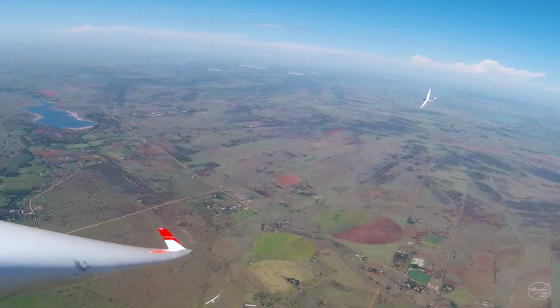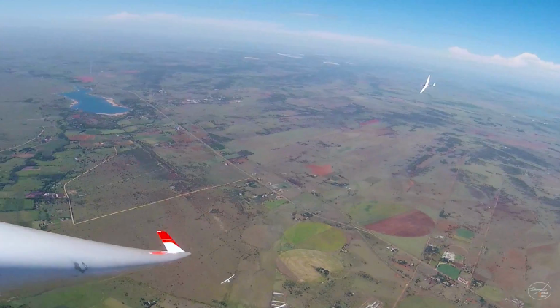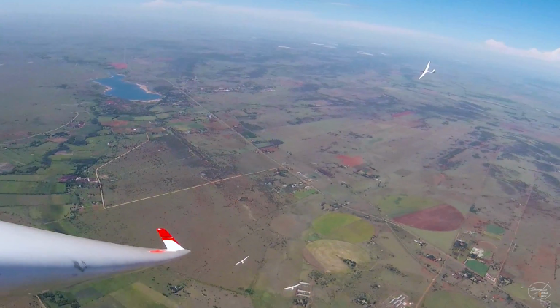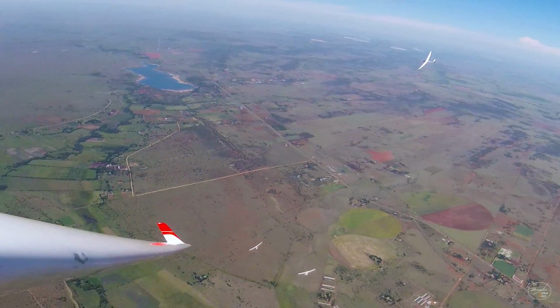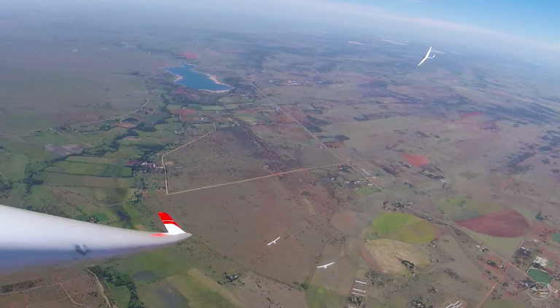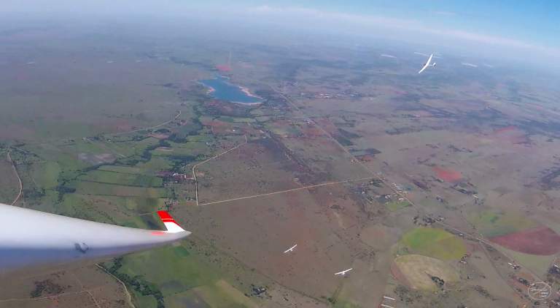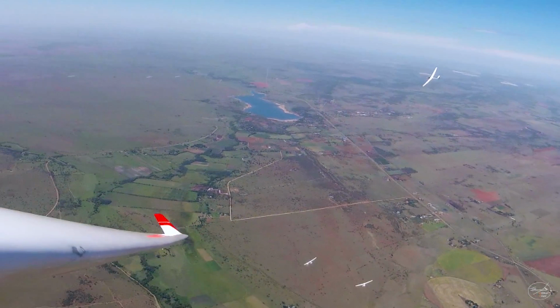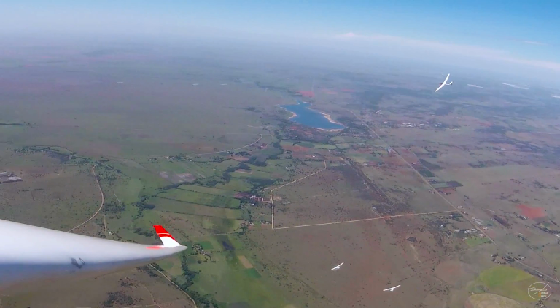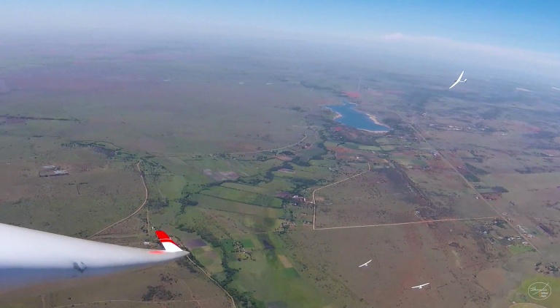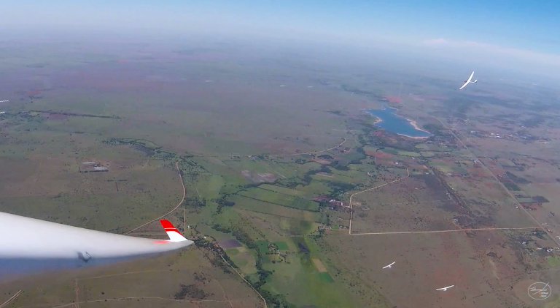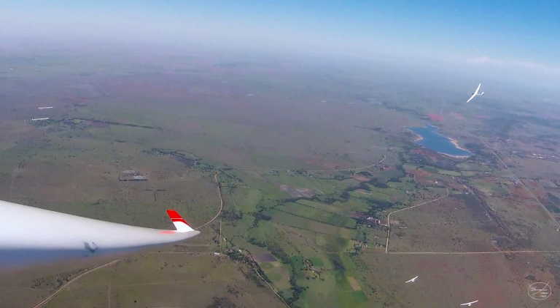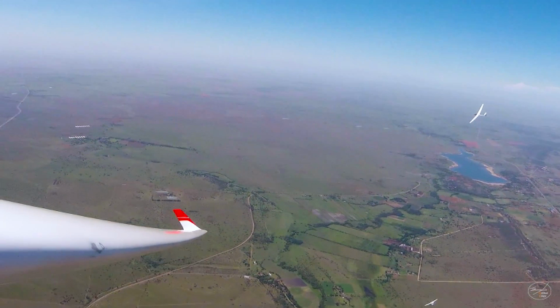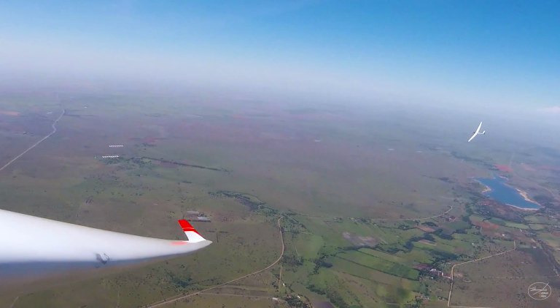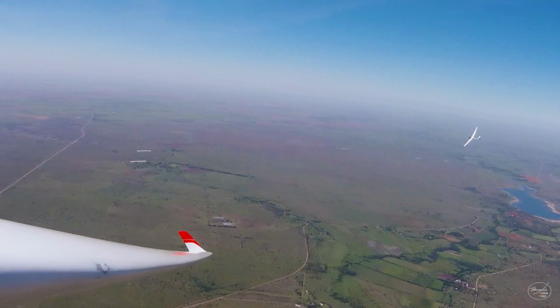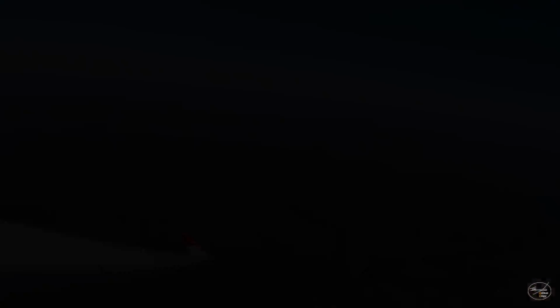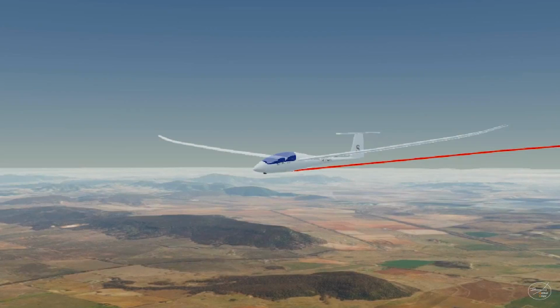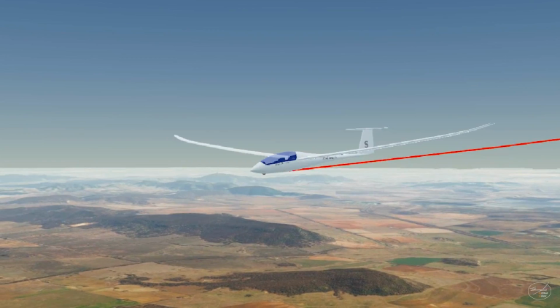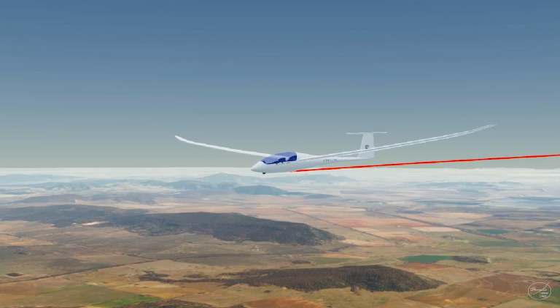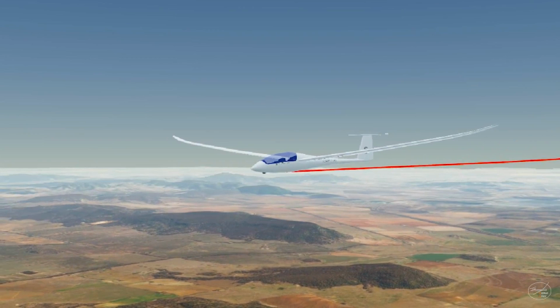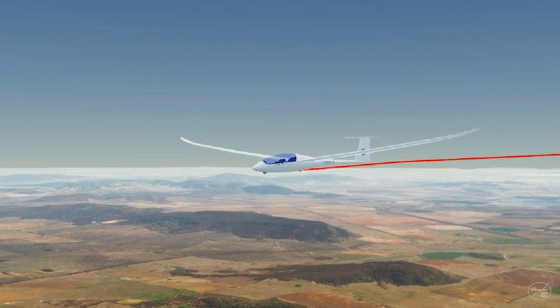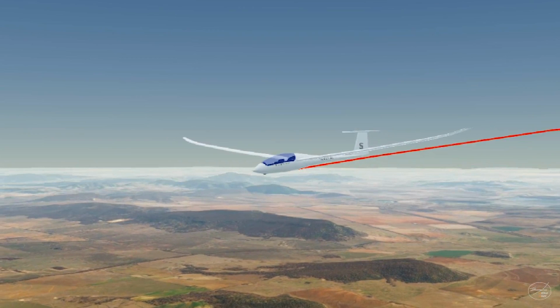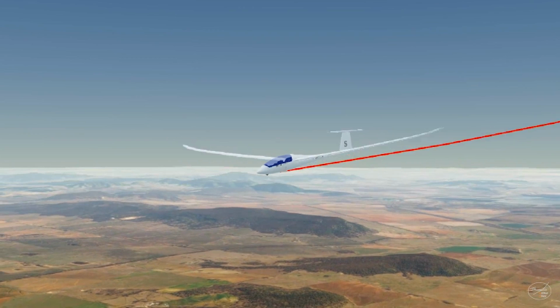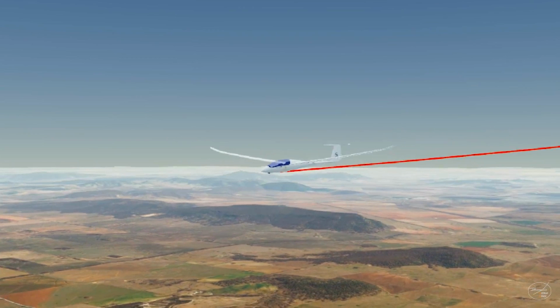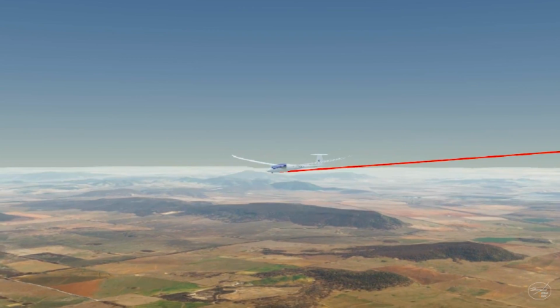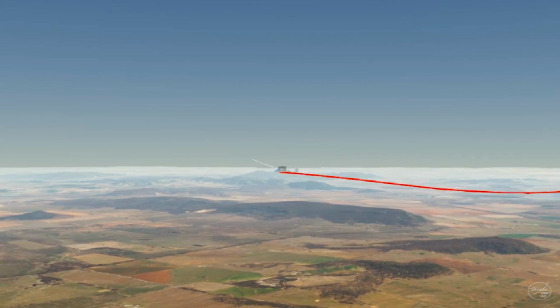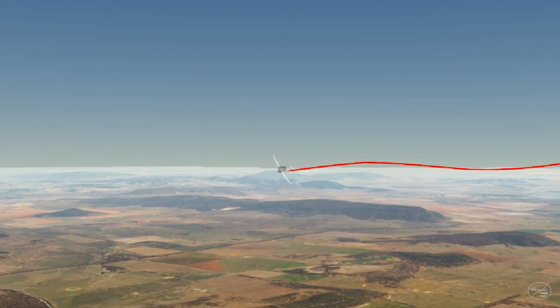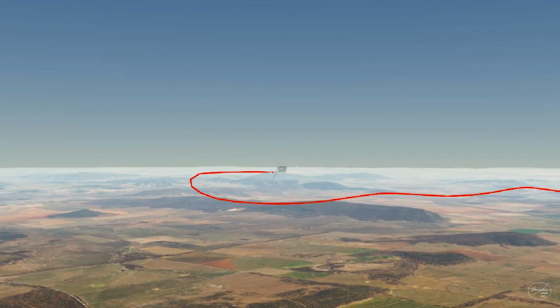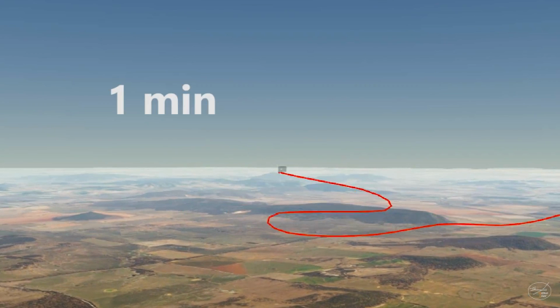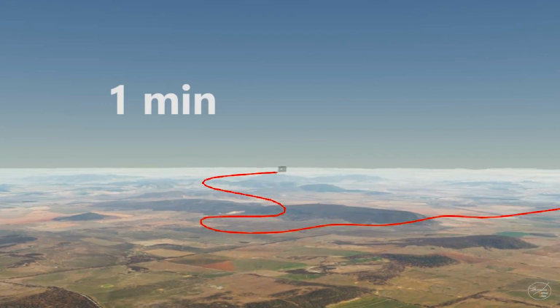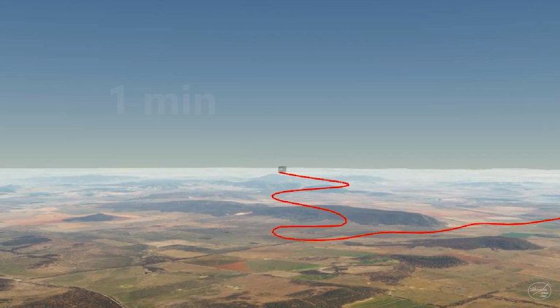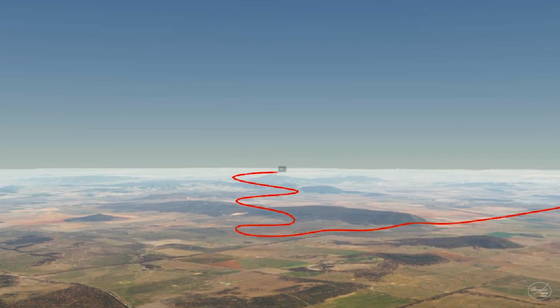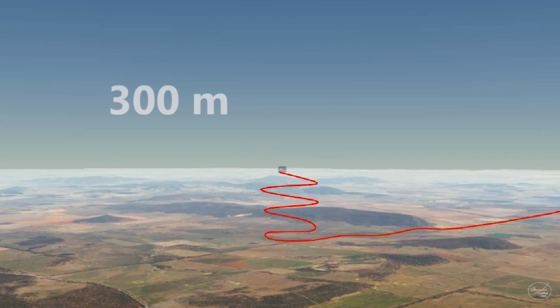Glider pilots circle into these thermals to climb at speeds up to 5 meters per second. To illustrate this figure, in a good thermal, a glider pilot needs about 1 minute to climb the height of the Eiffel Tower.